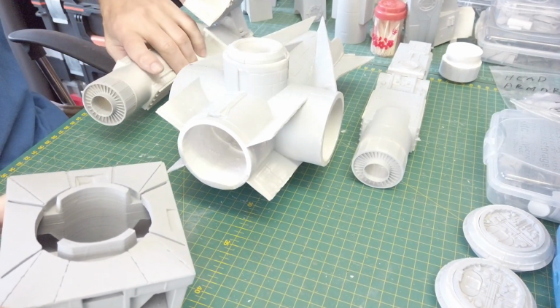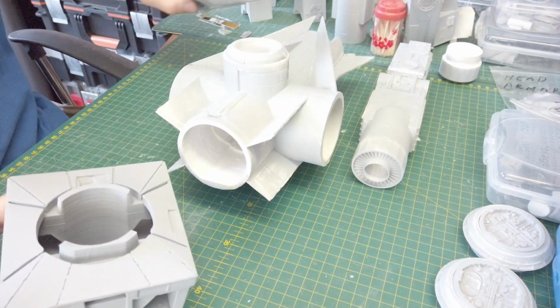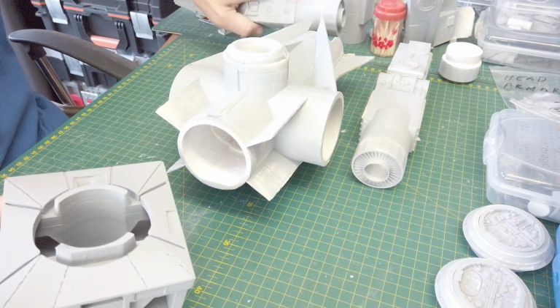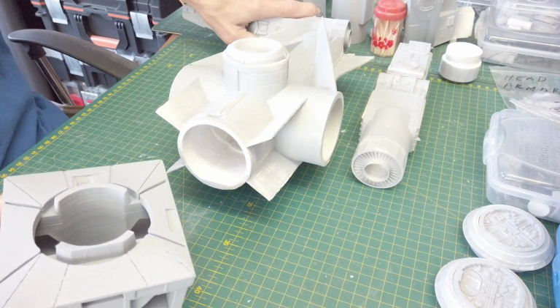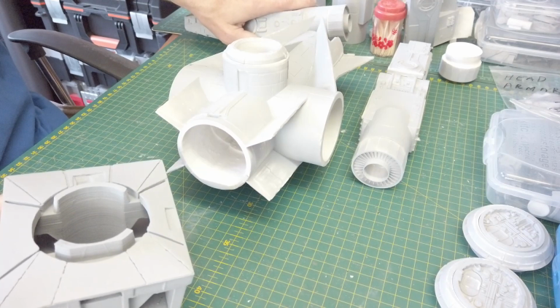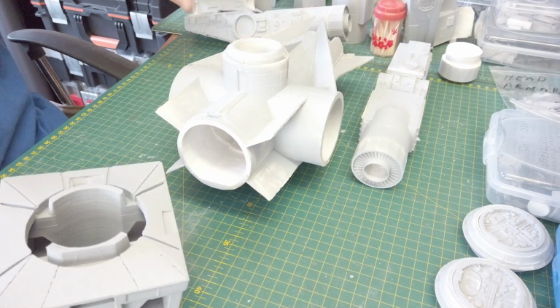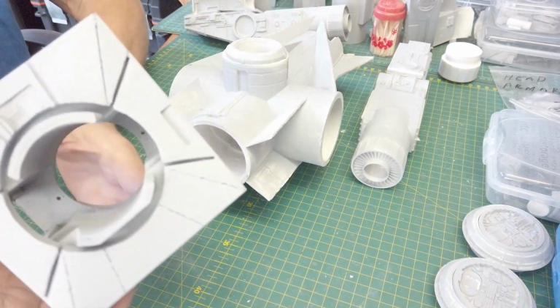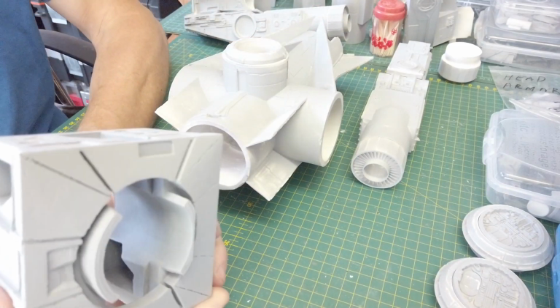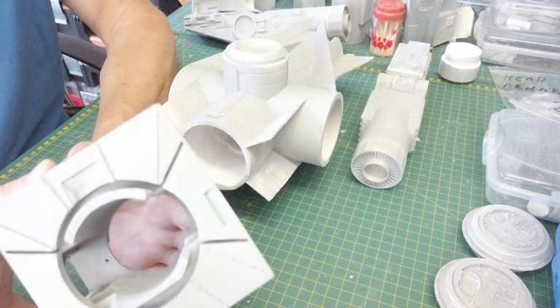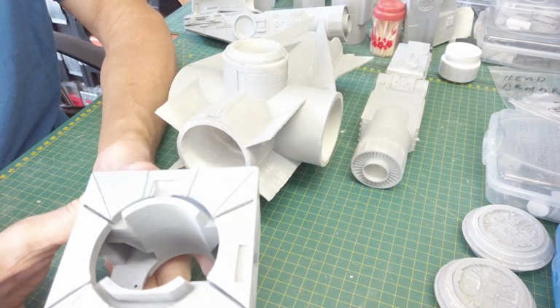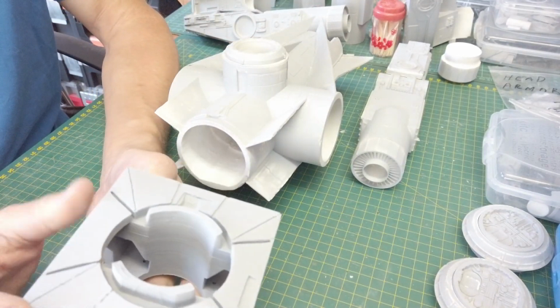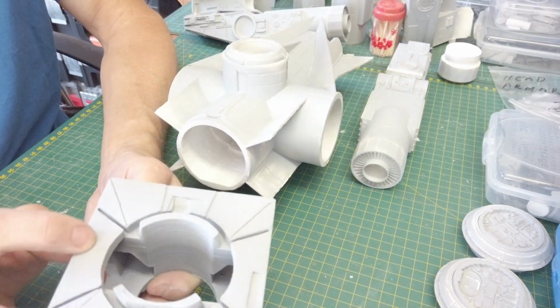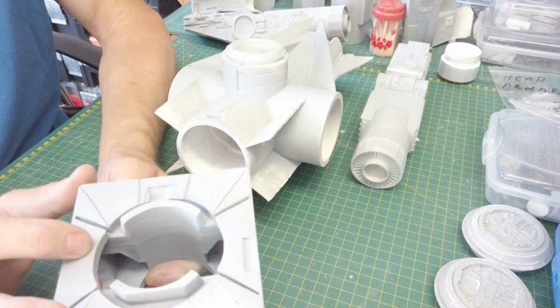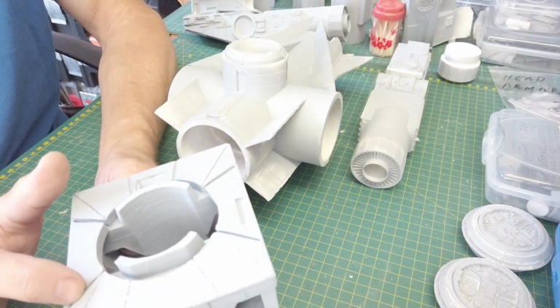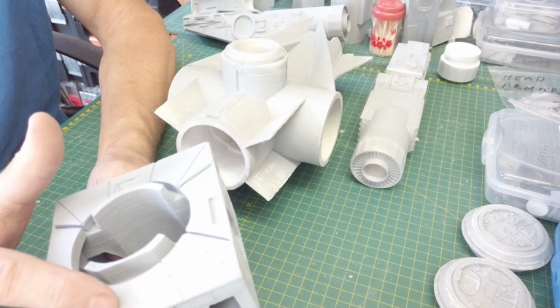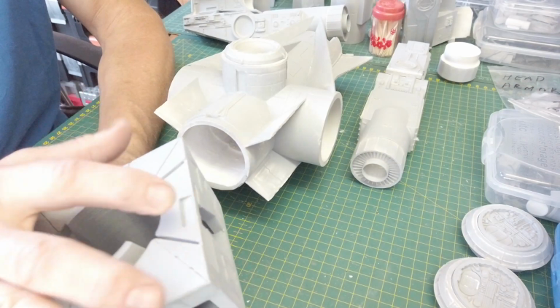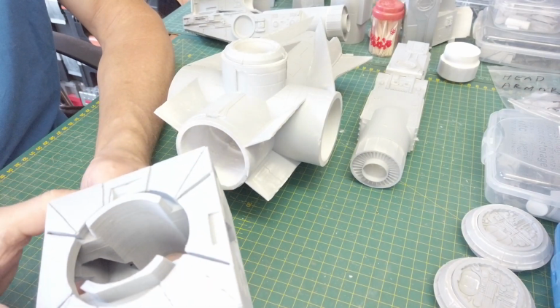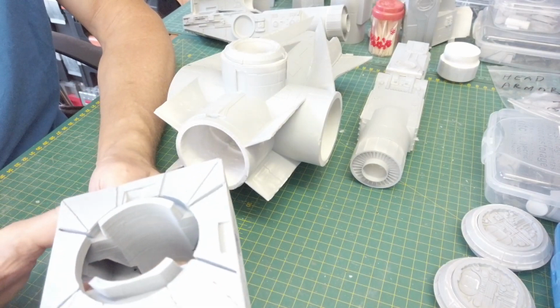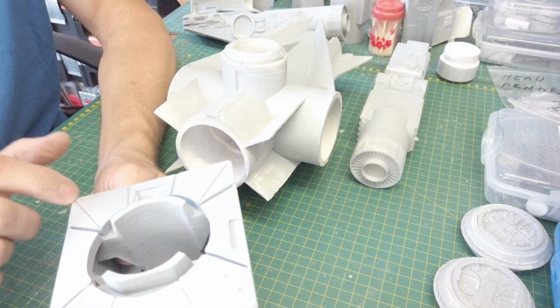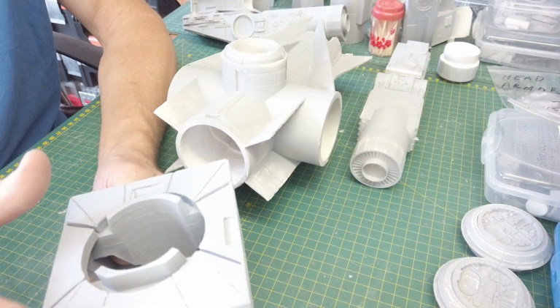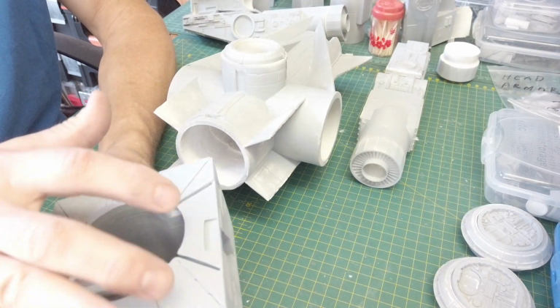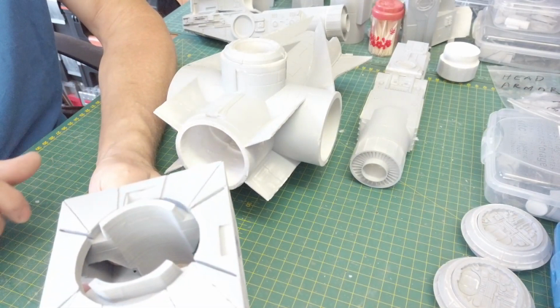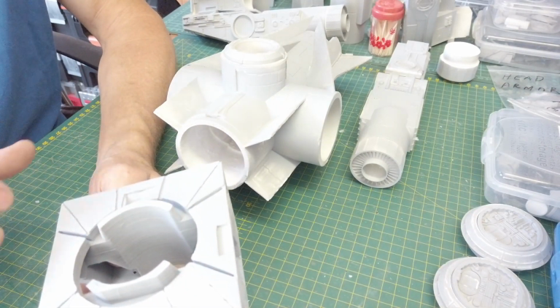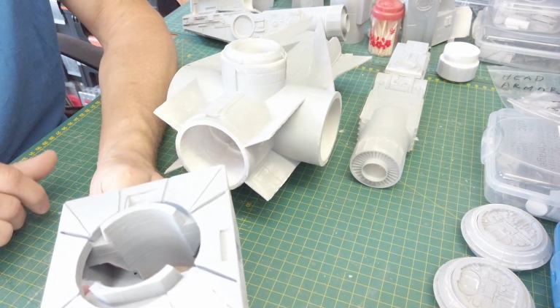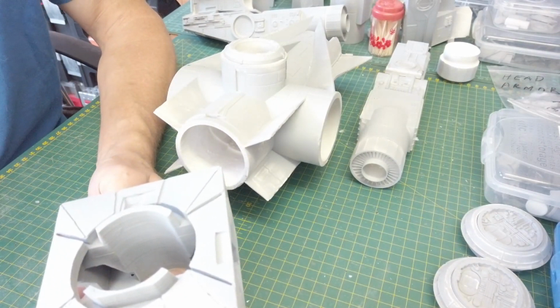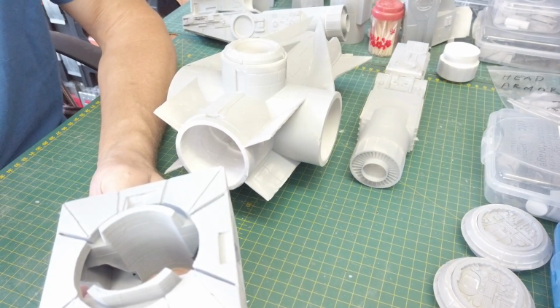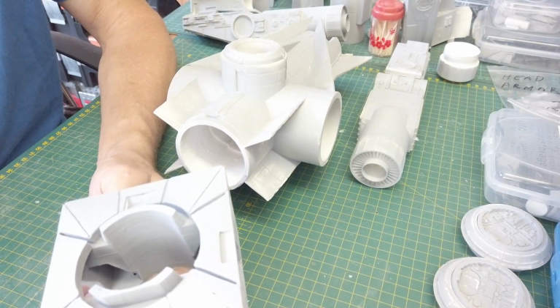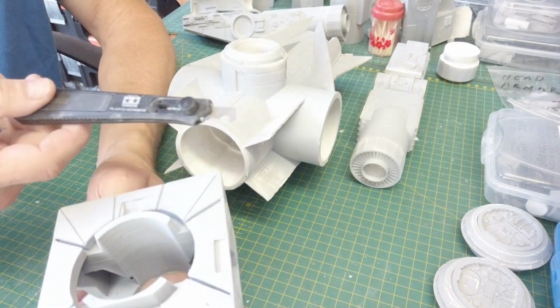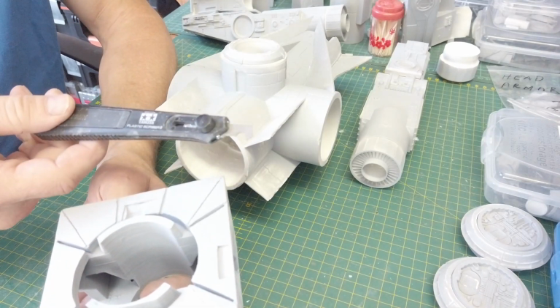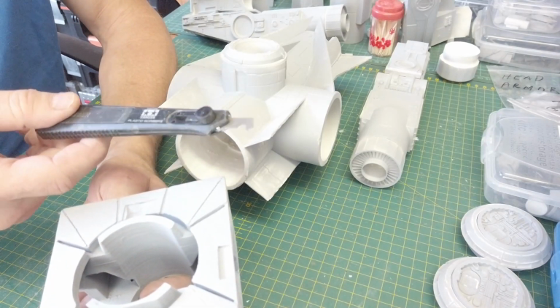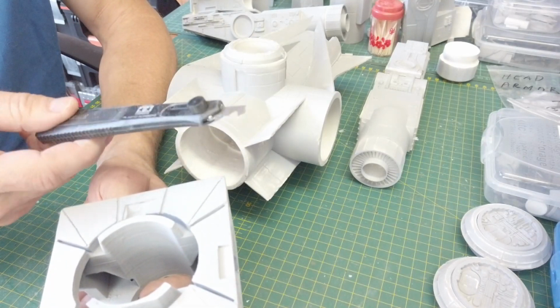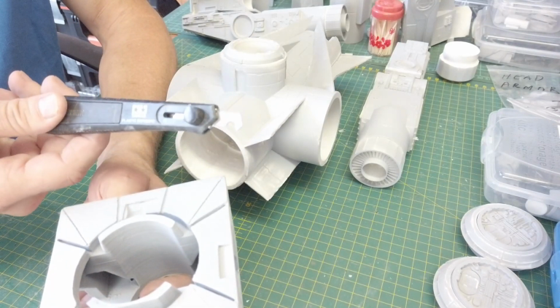As you can see, I've actually worked on this engine mount — filled, sanded, filled, sanded. It looks quite smooth to my liking. I still need to finish working on the scribing. You can use a scribing tool for that — there are different types you can get.